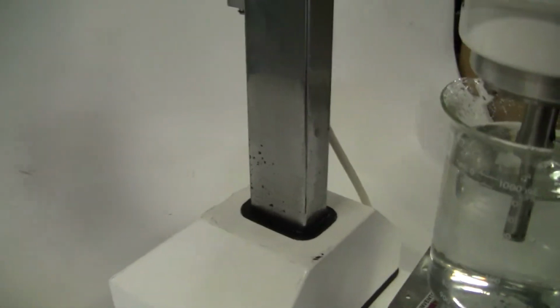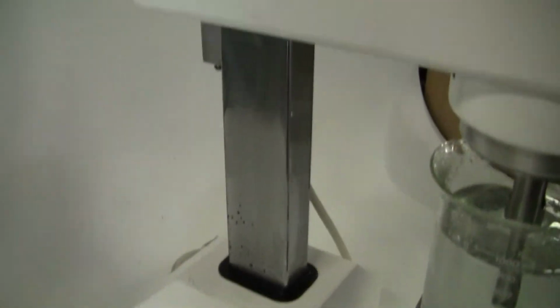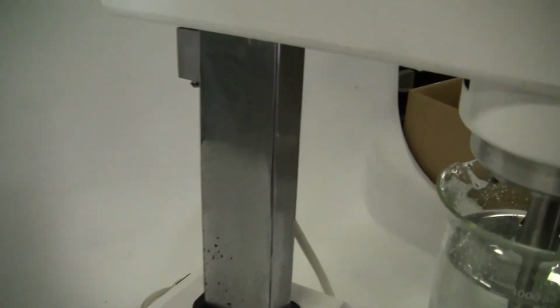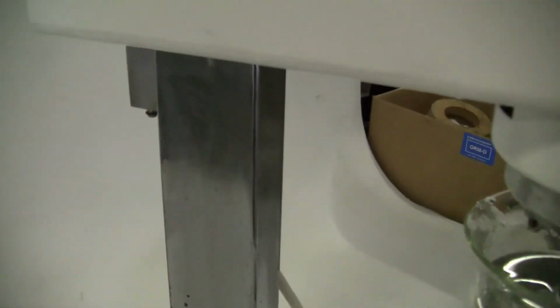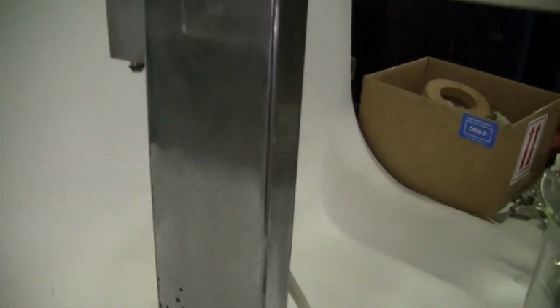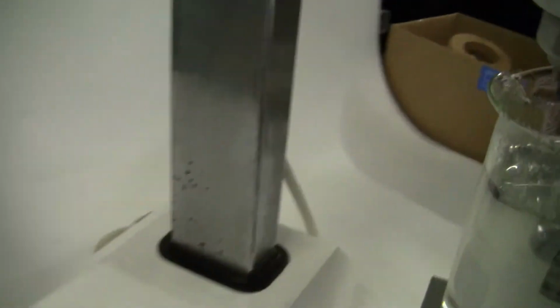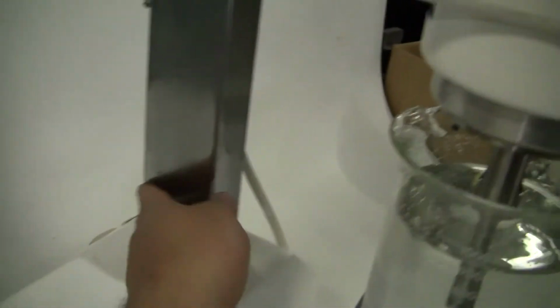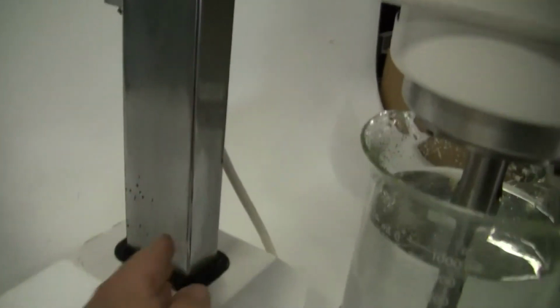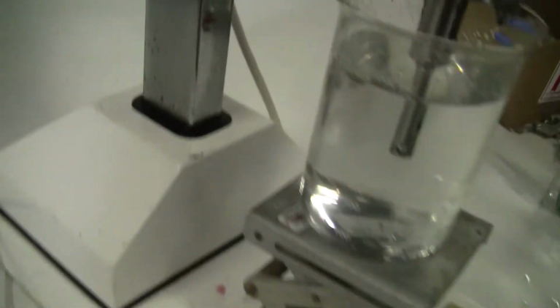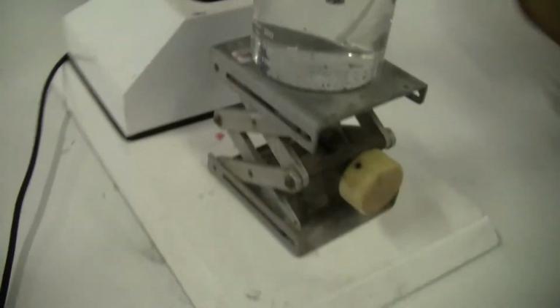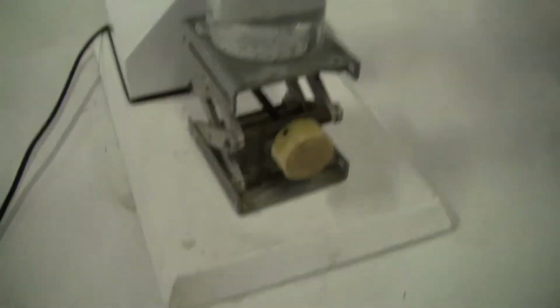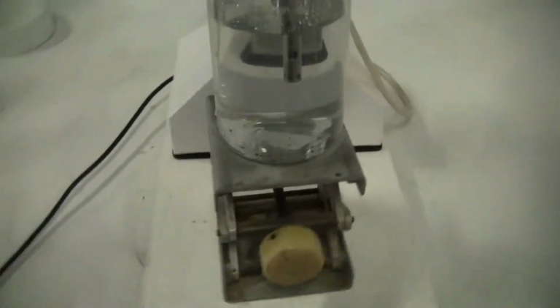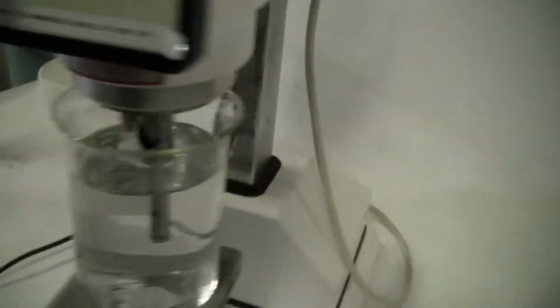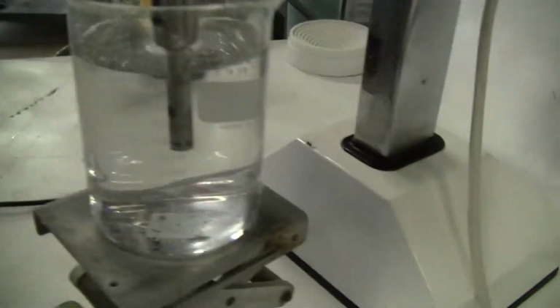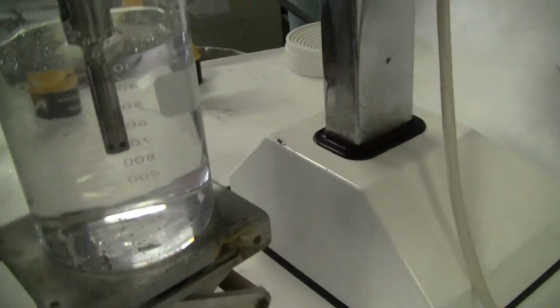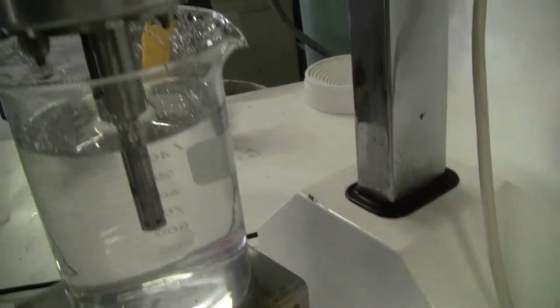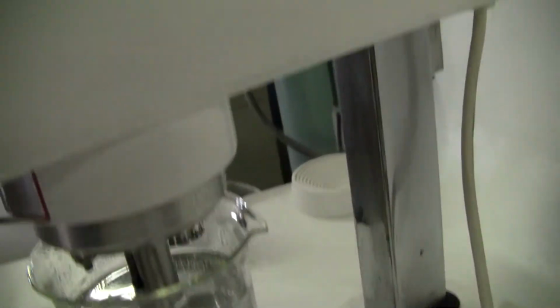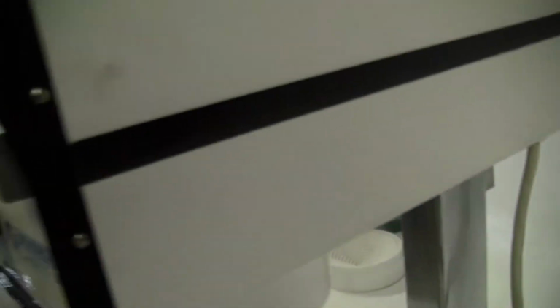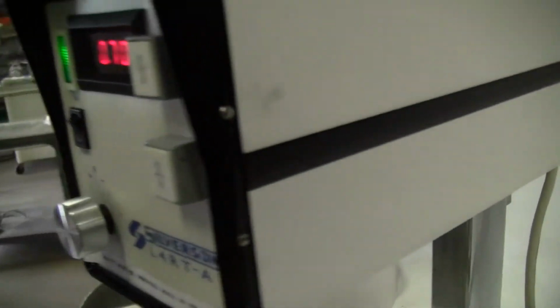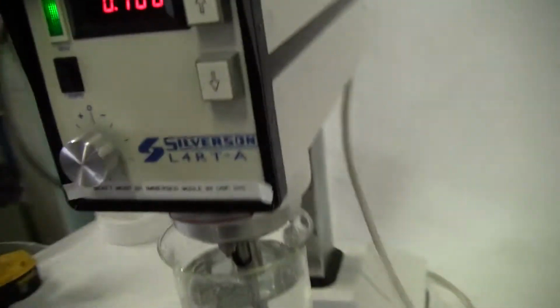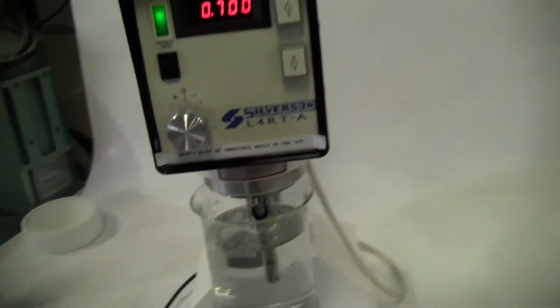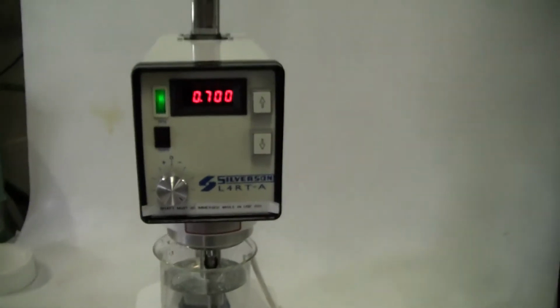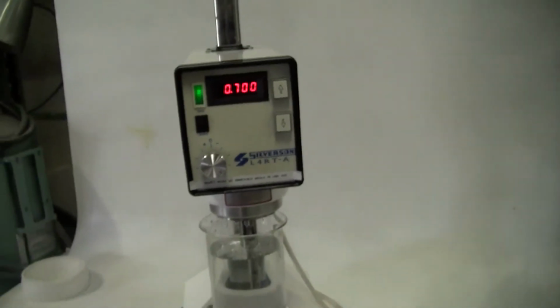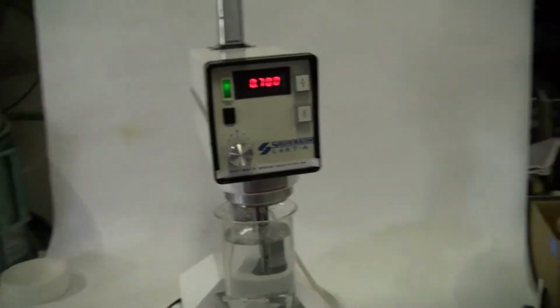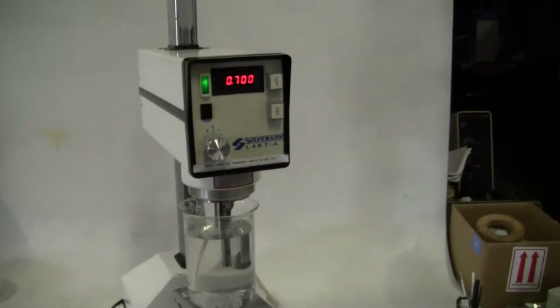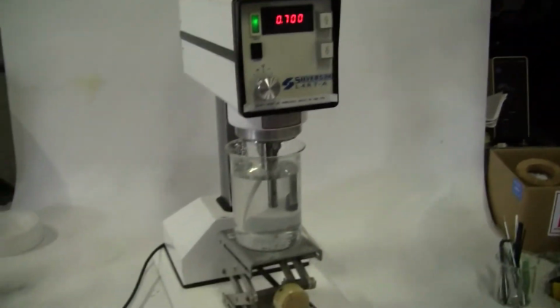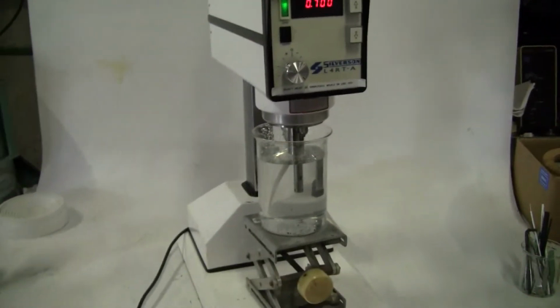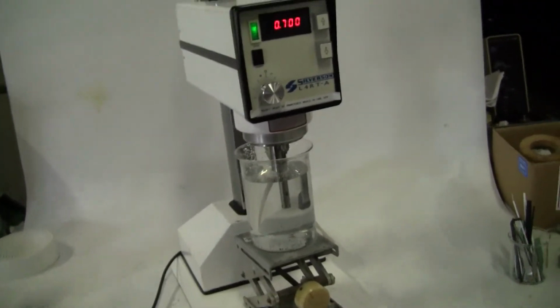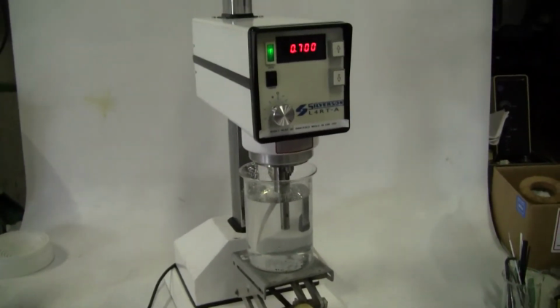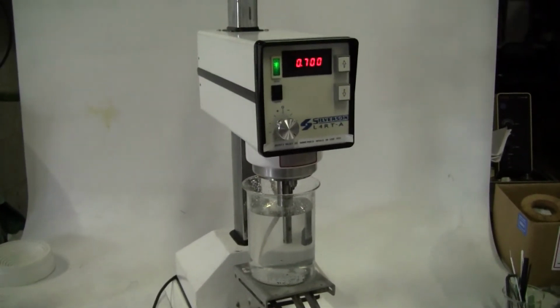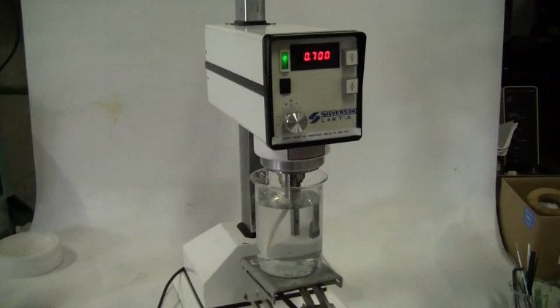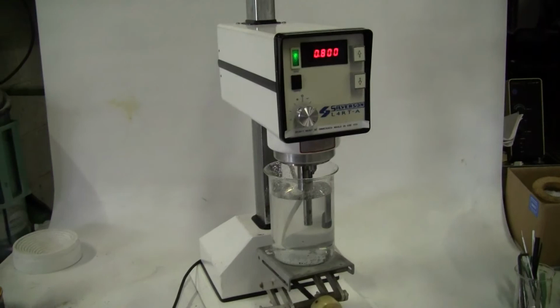This particular unit does have some cosmetic issues, but the functionality of the instrument is working perfectly. 609-518-9100. Thank you from HiTechTrader.com.